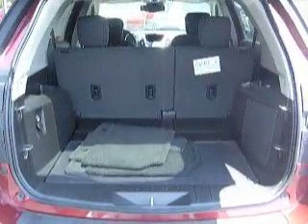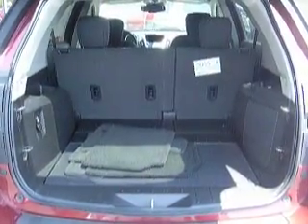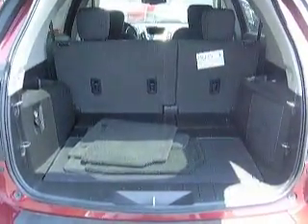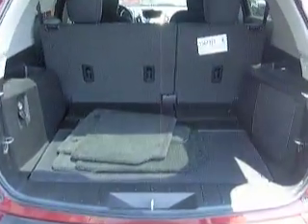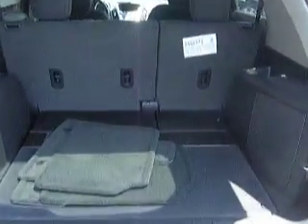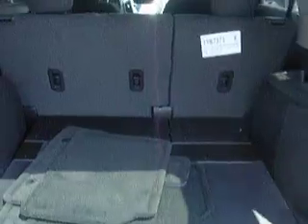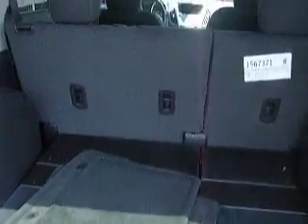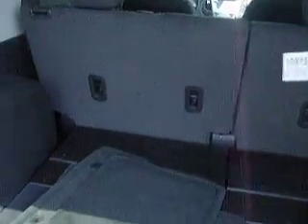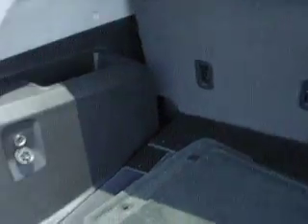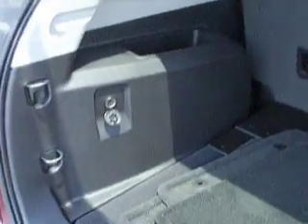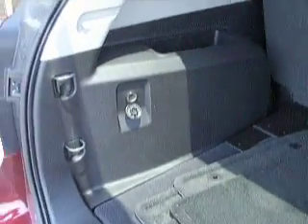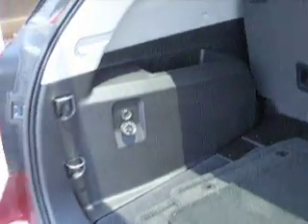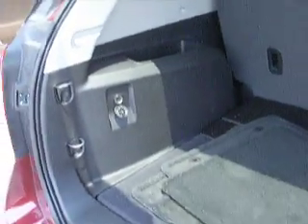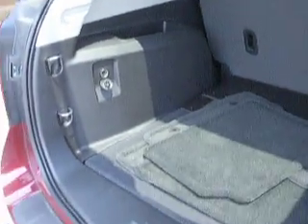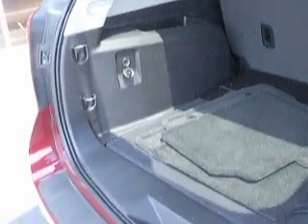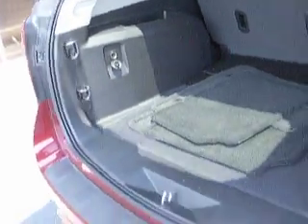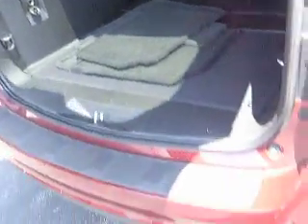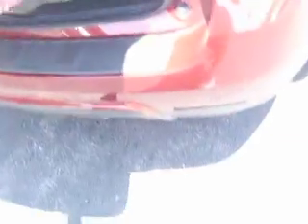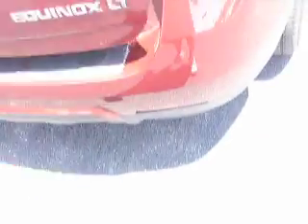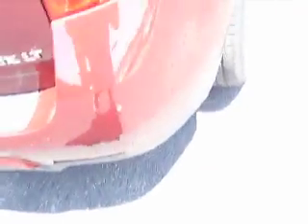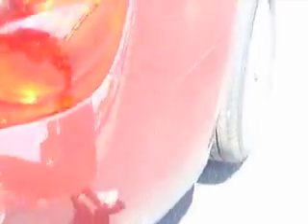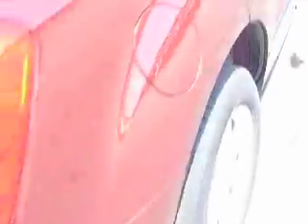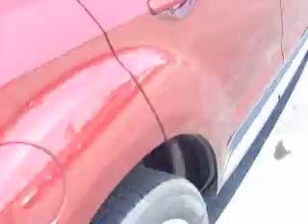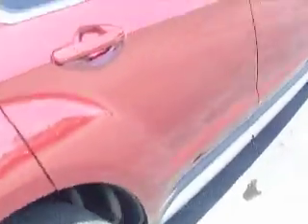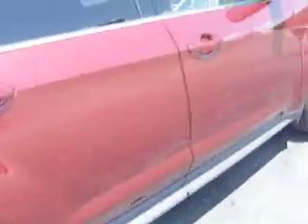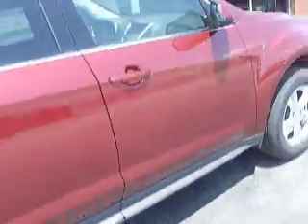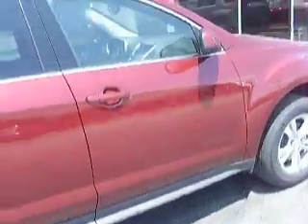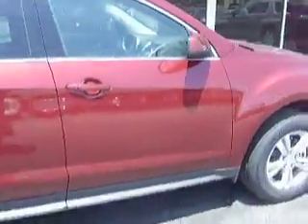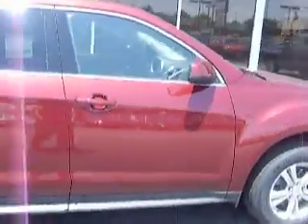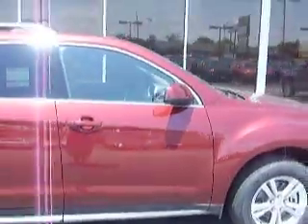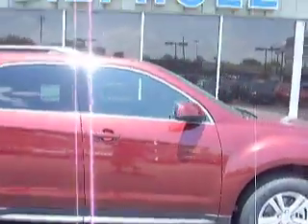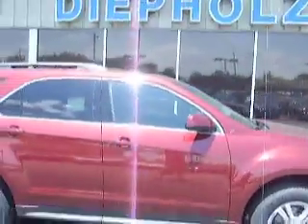Trunk. Lots of space. Pull down seats. Outlet.